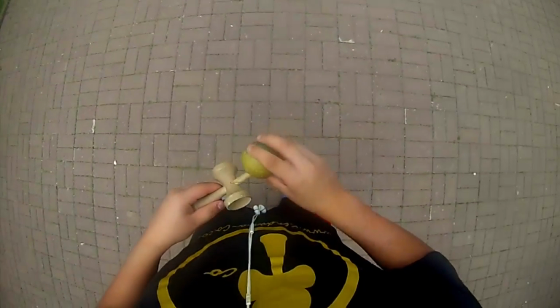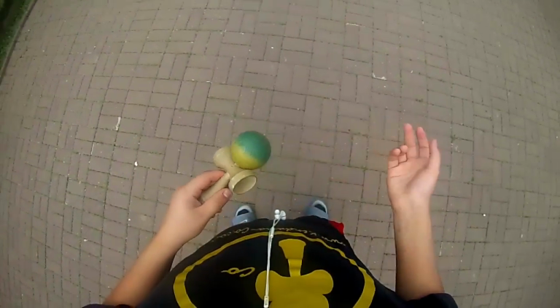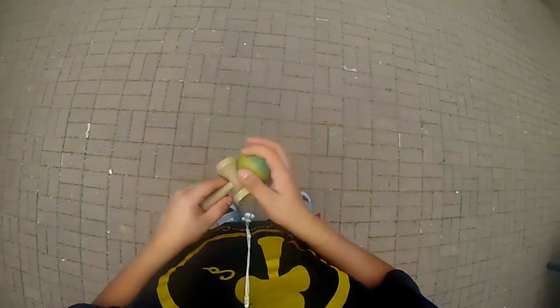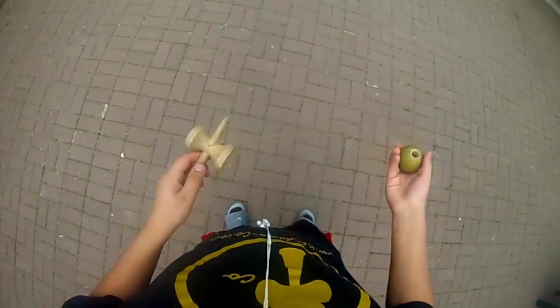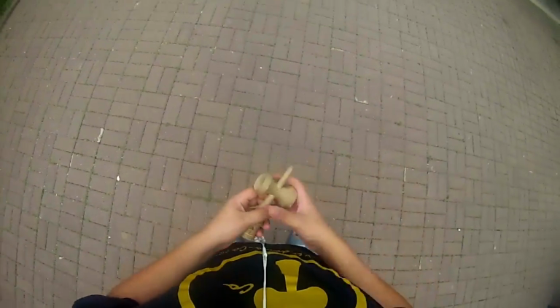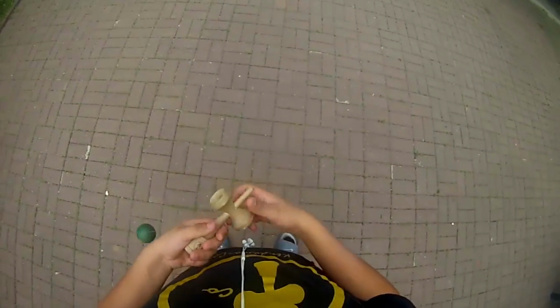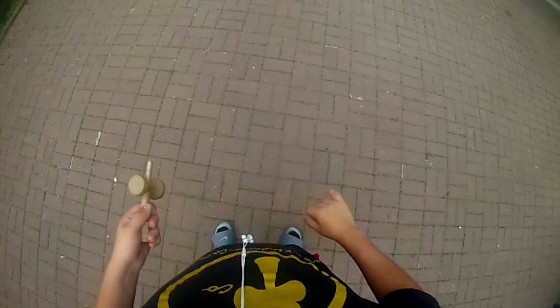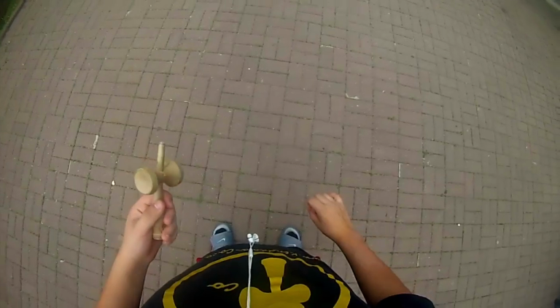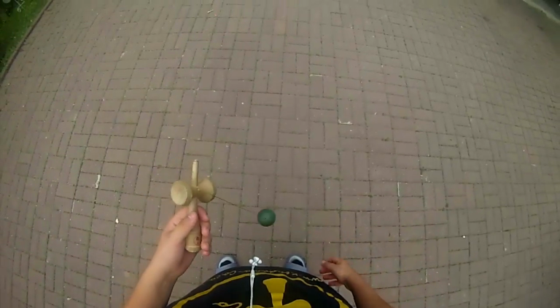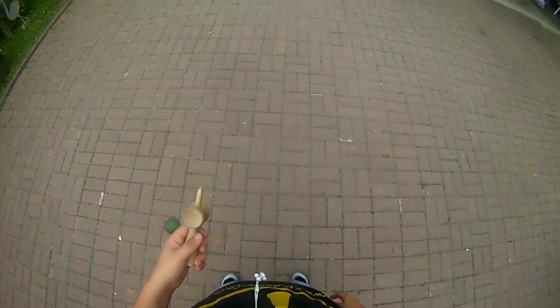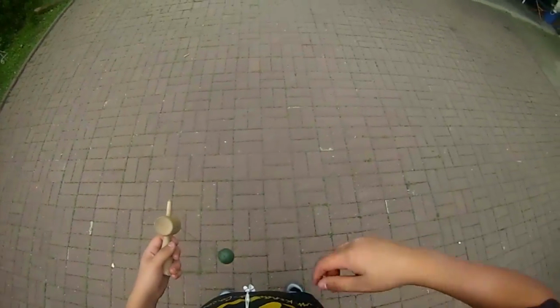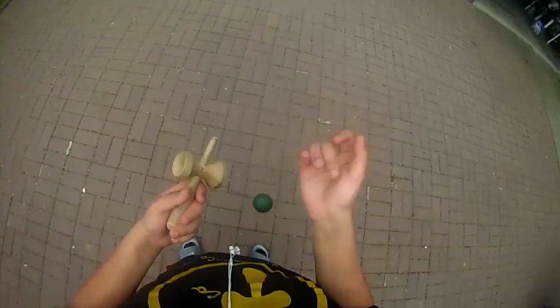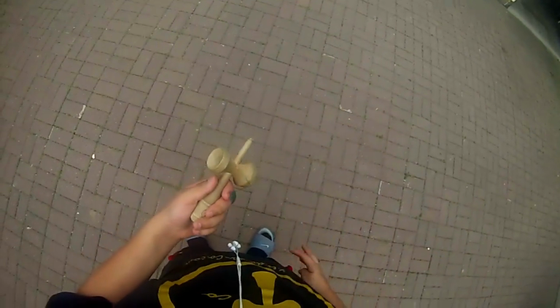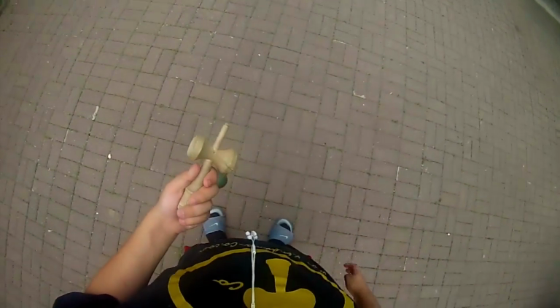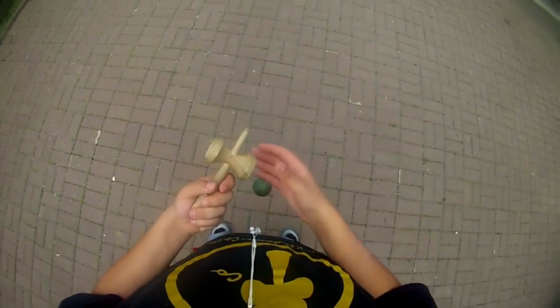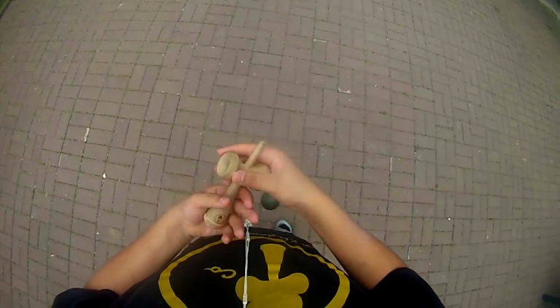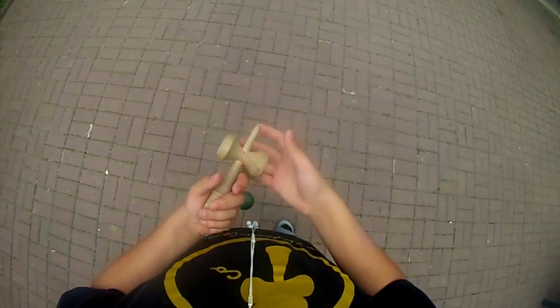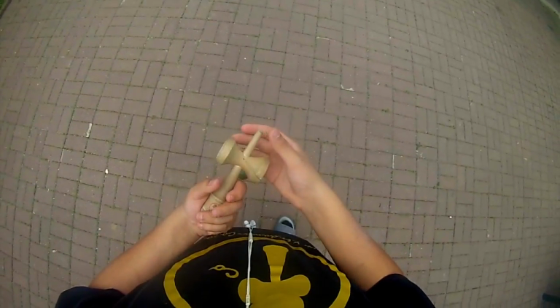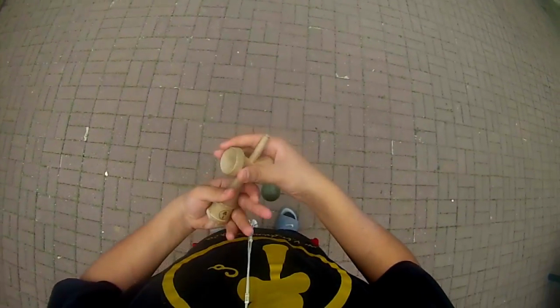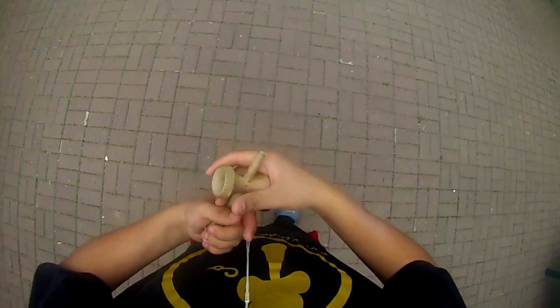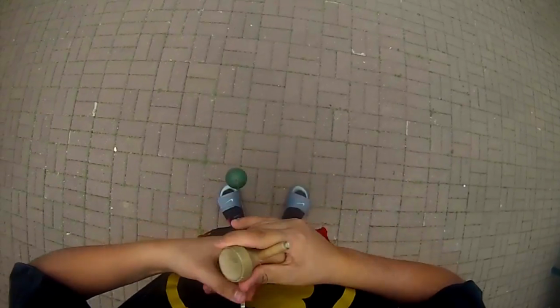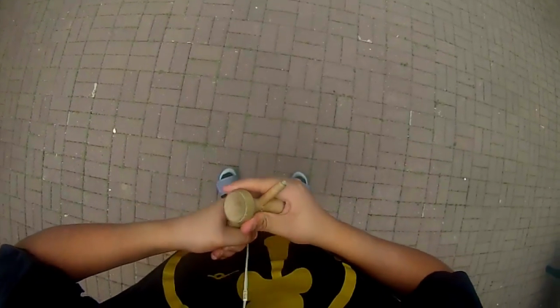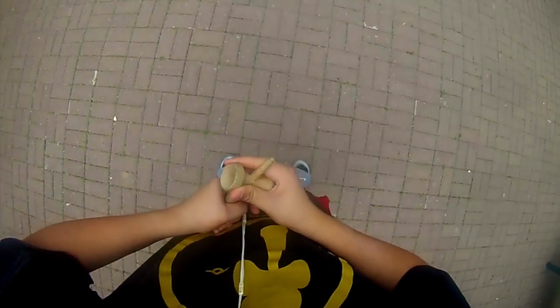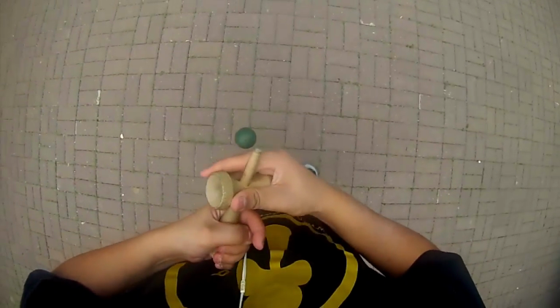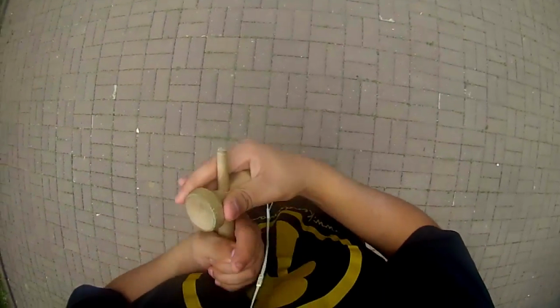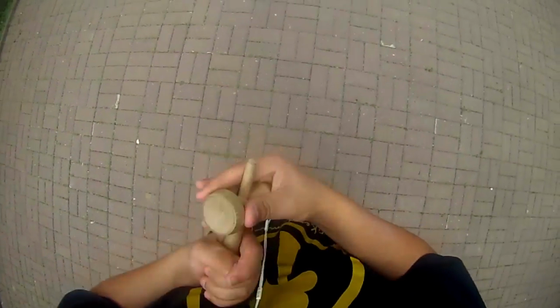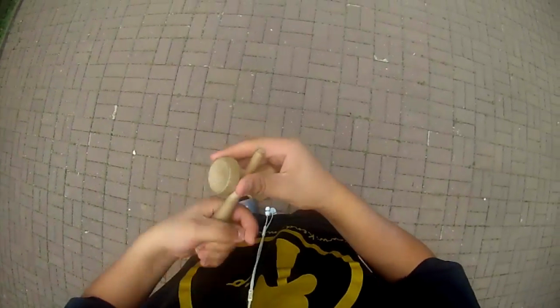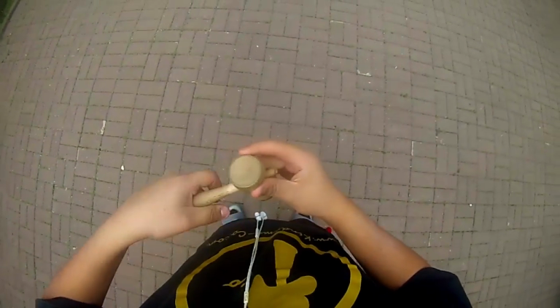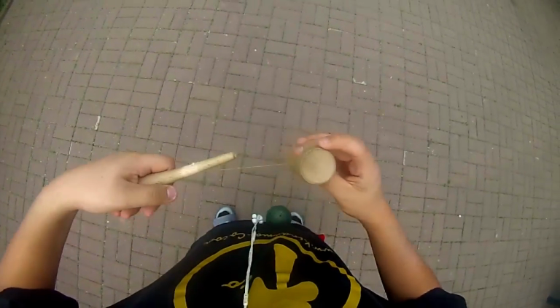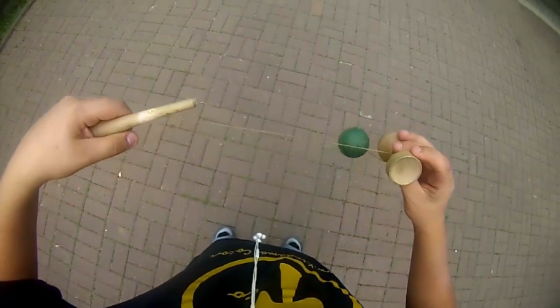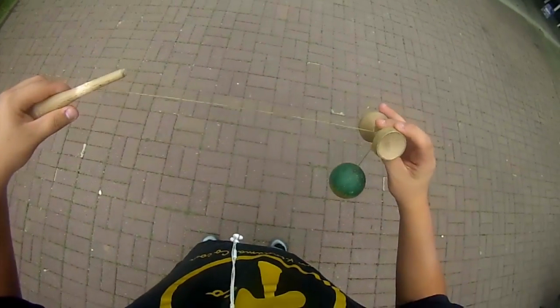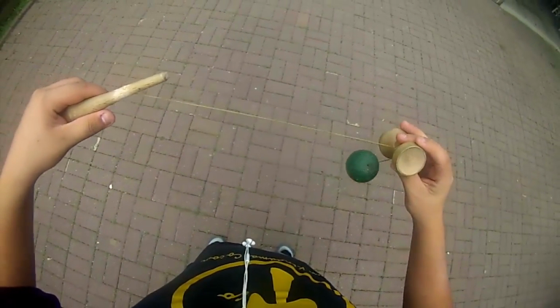What you're going to want to do is like two times a day, just remove the sarado like this. Twist it and remove it like that.